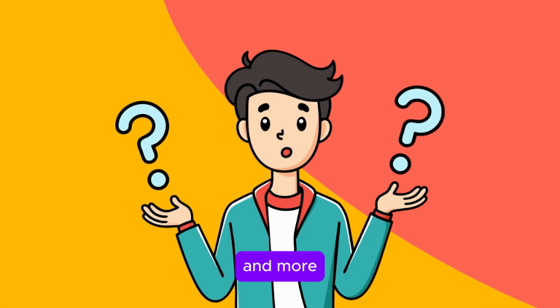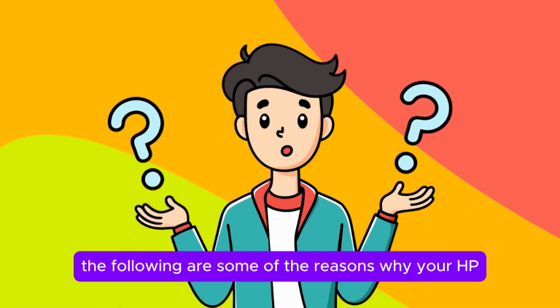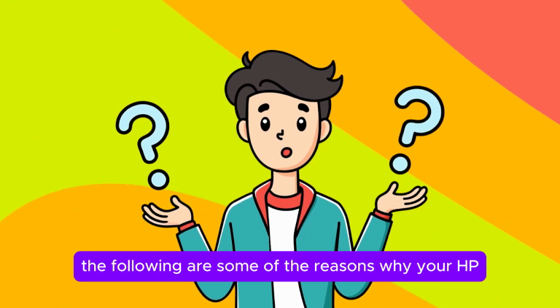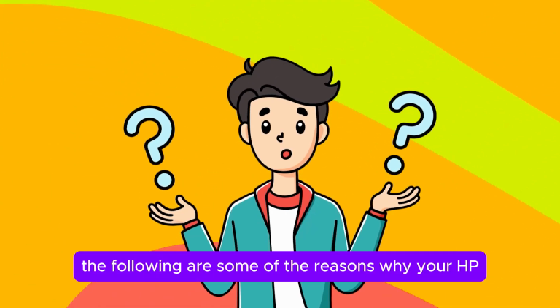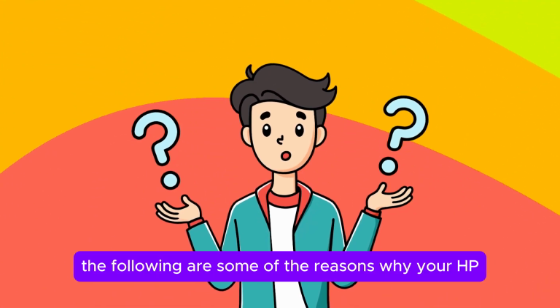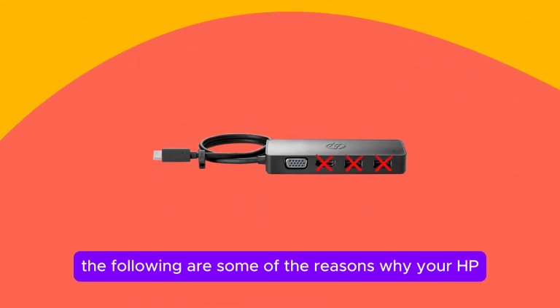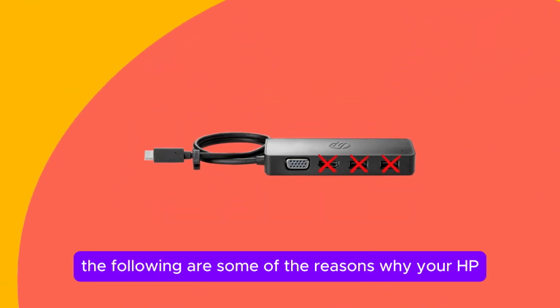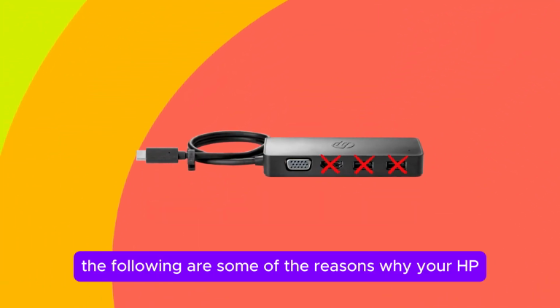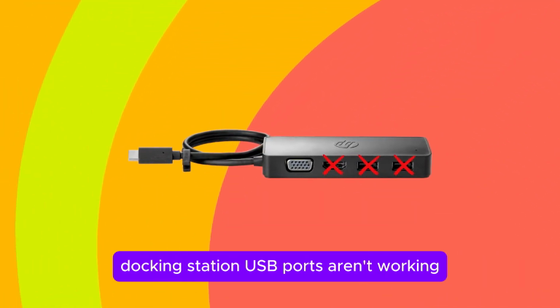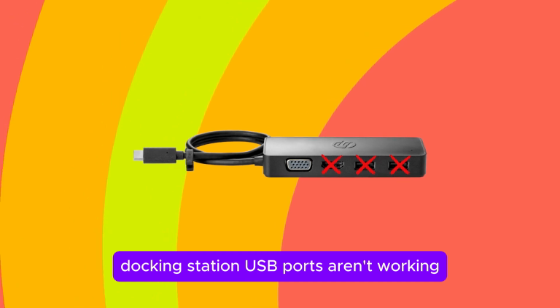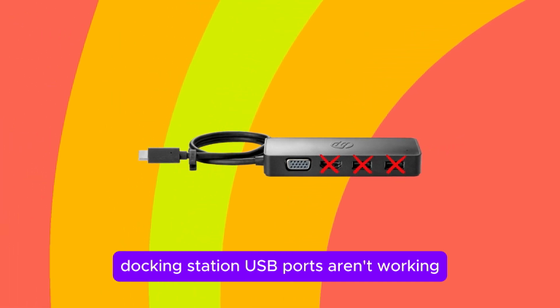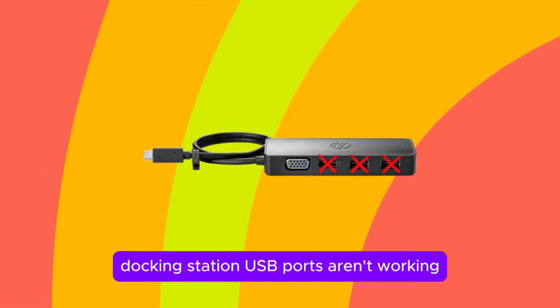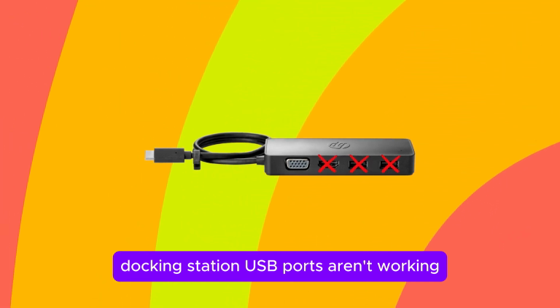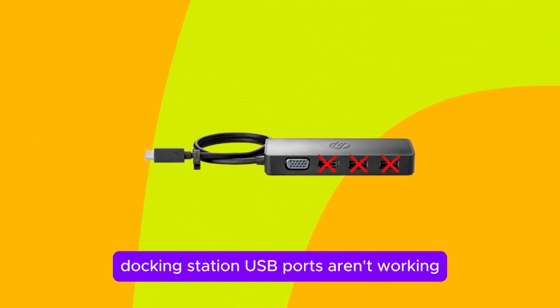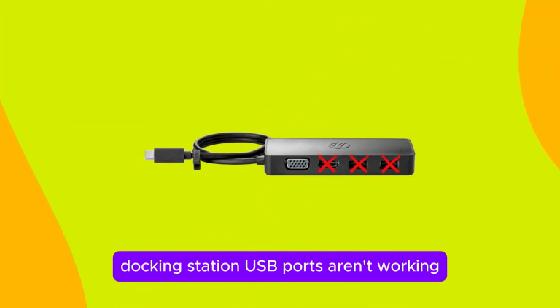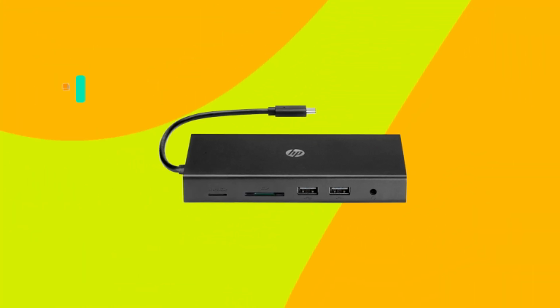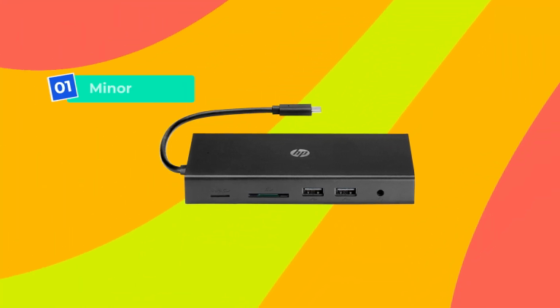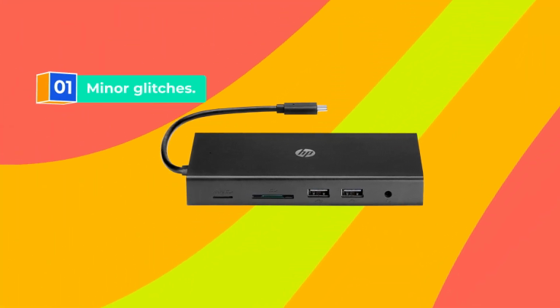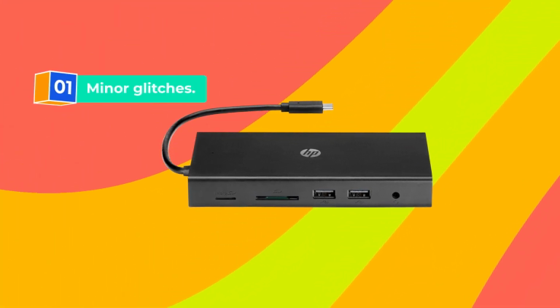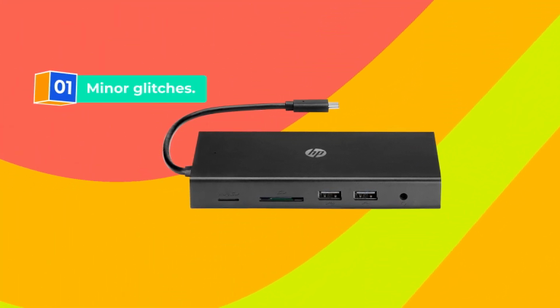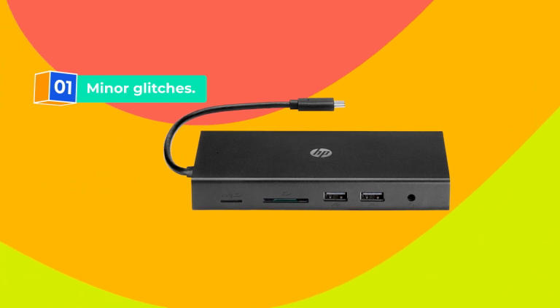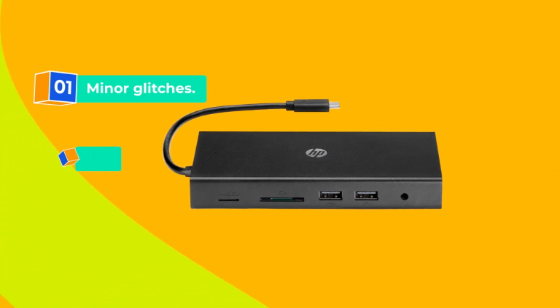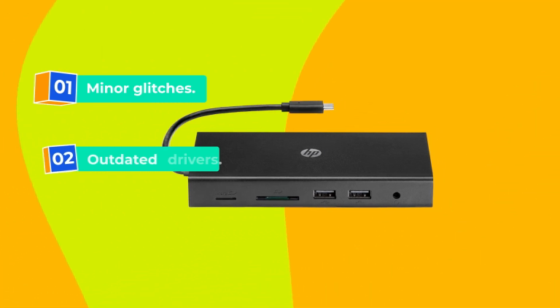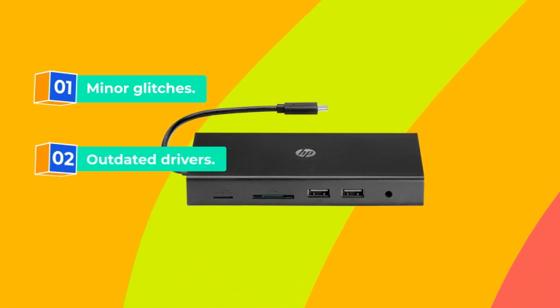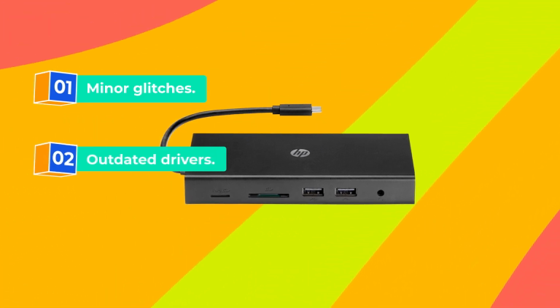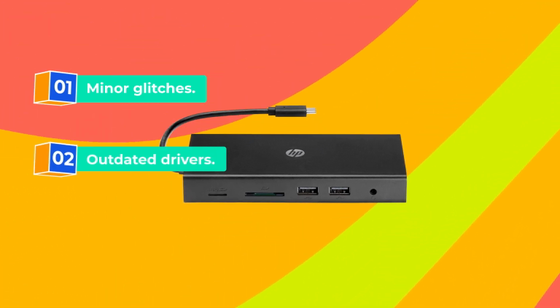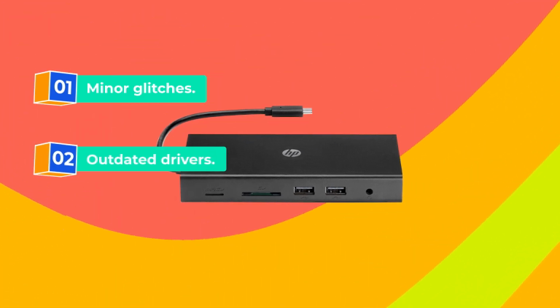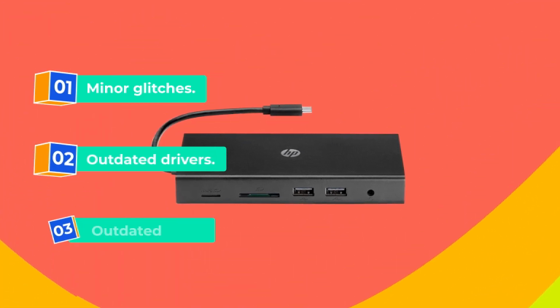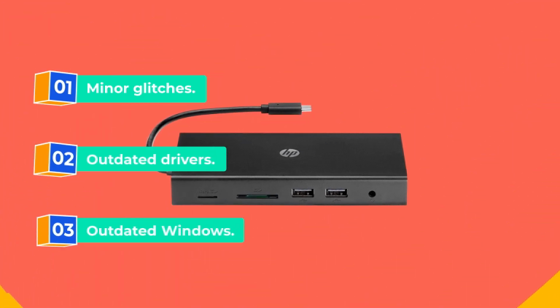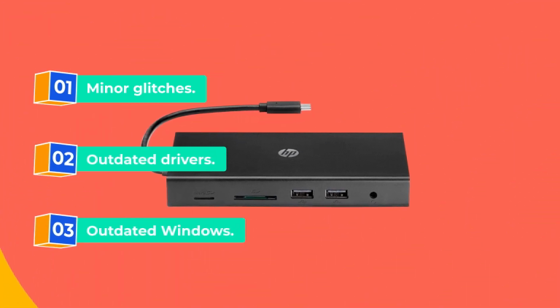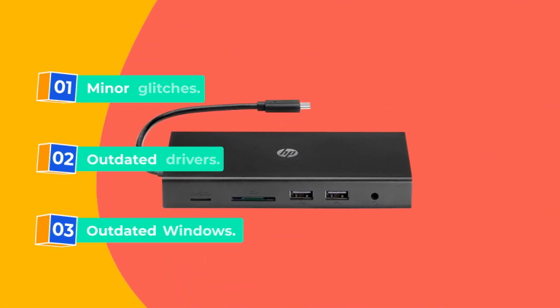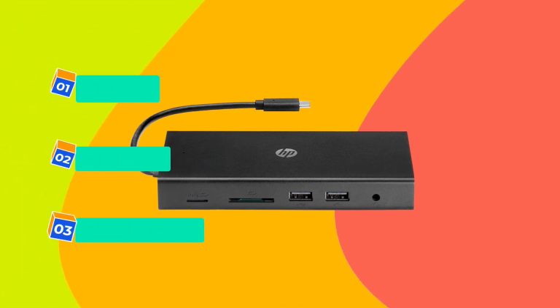The following are some of the reasons why your HP Docking Station USB ports aren't working. Number 1, minor glitches. Number 2, outdated drivers. Or number 3, outdated Windows.